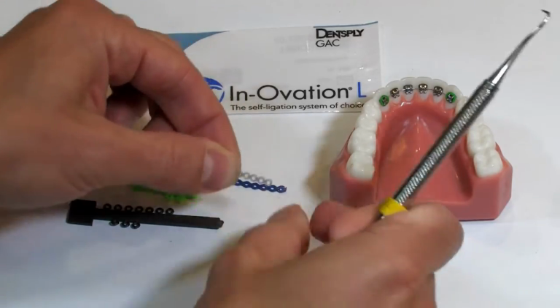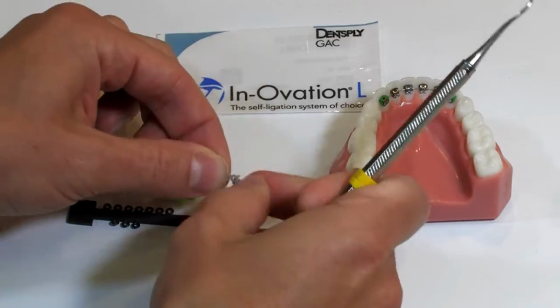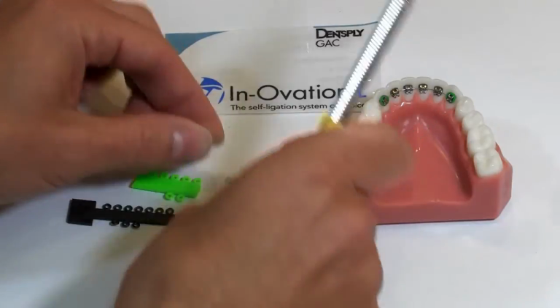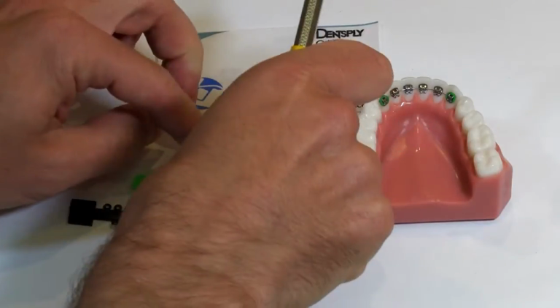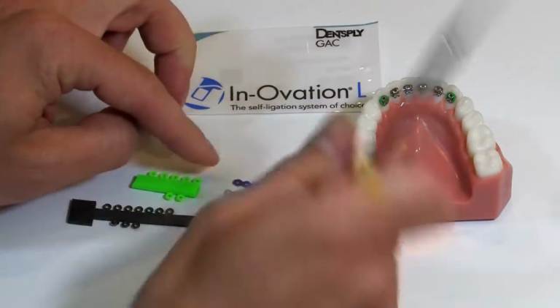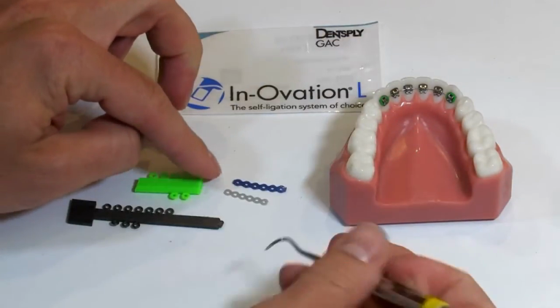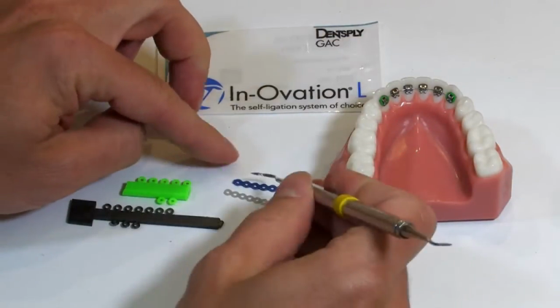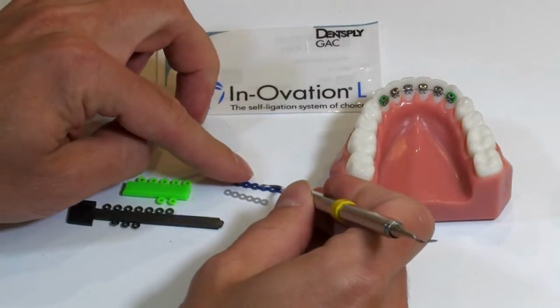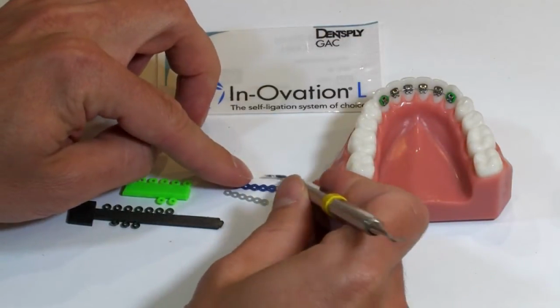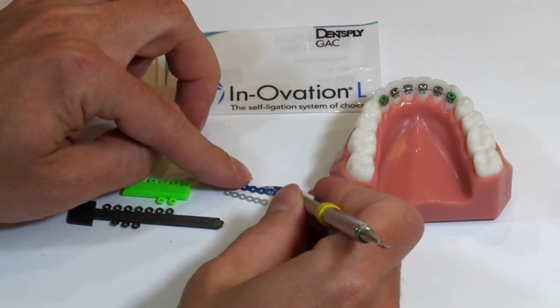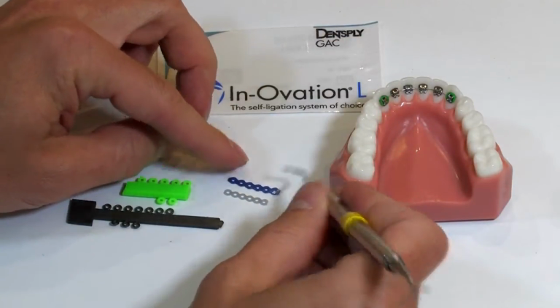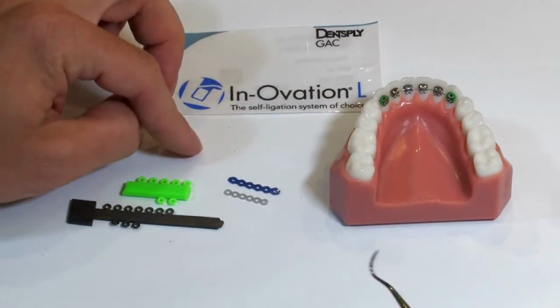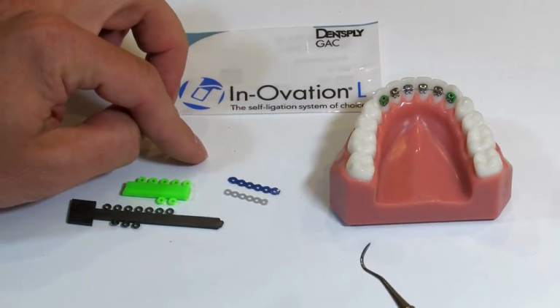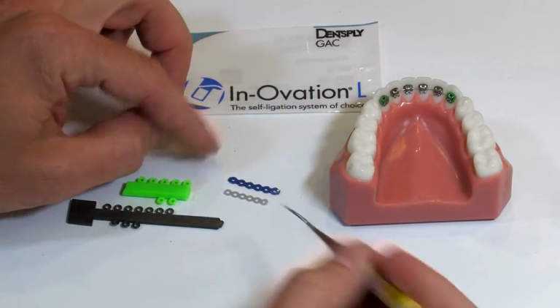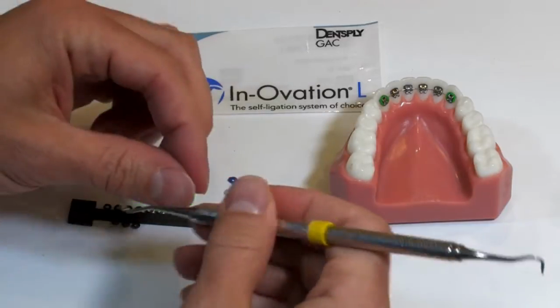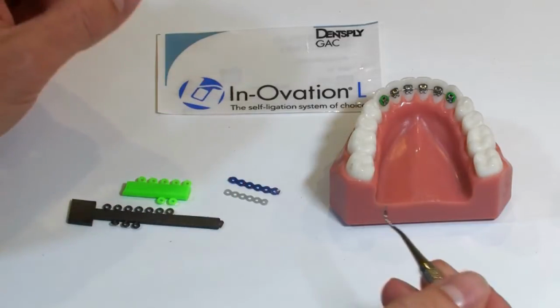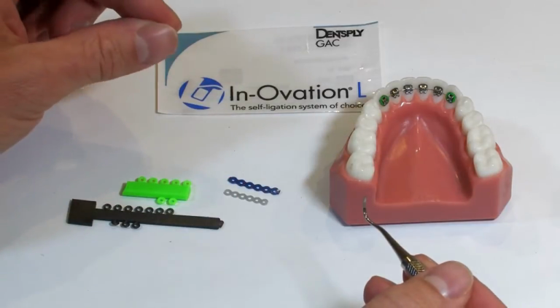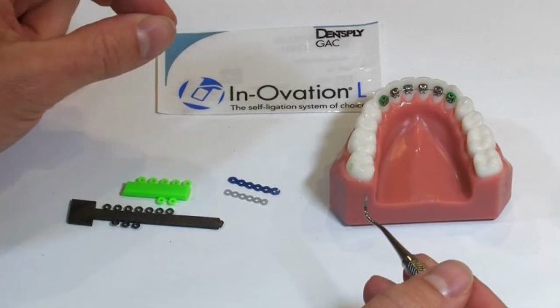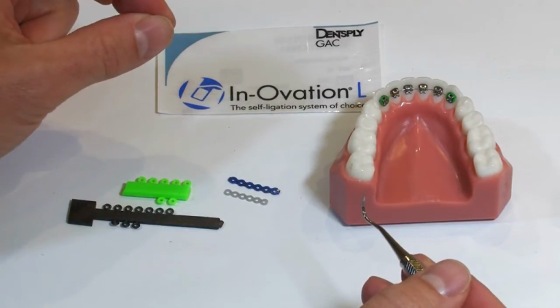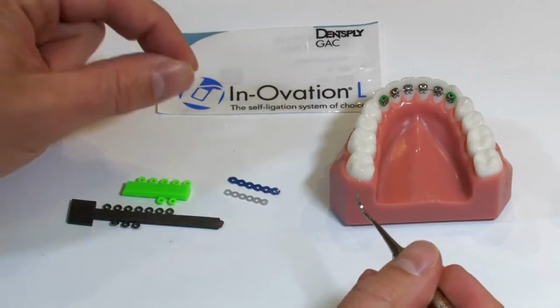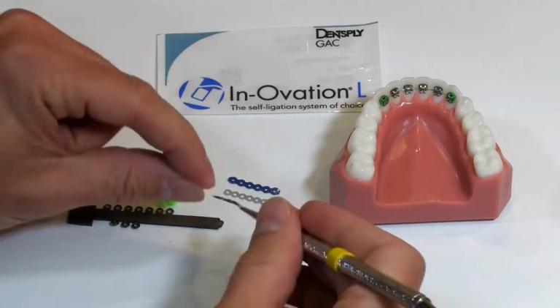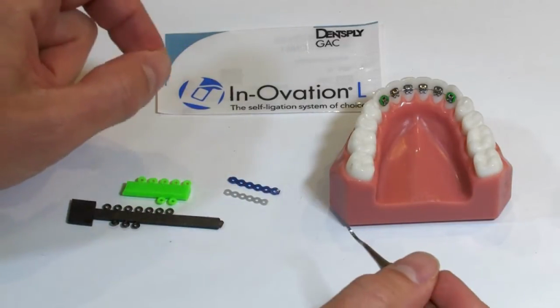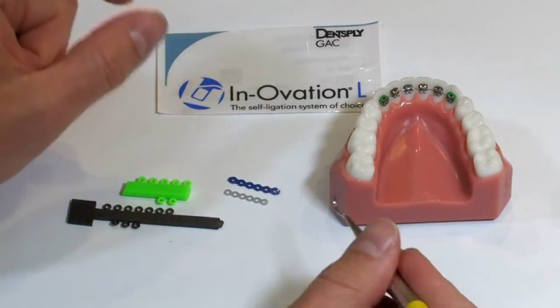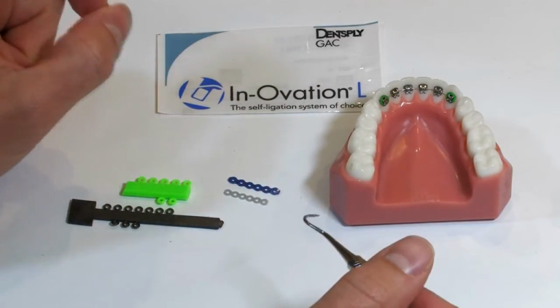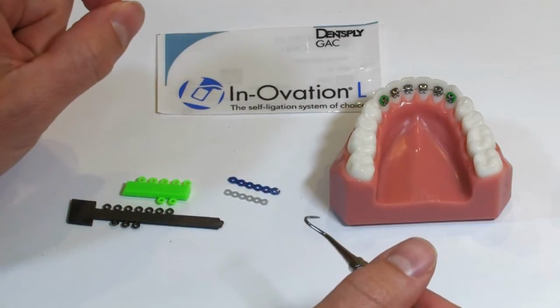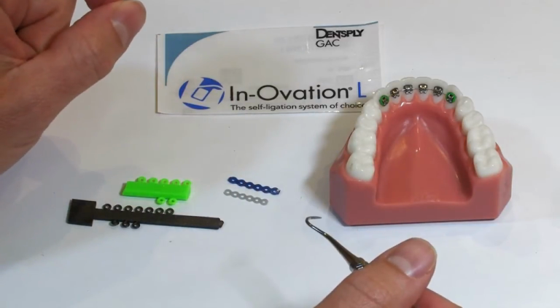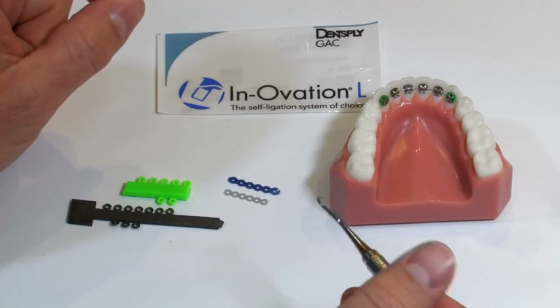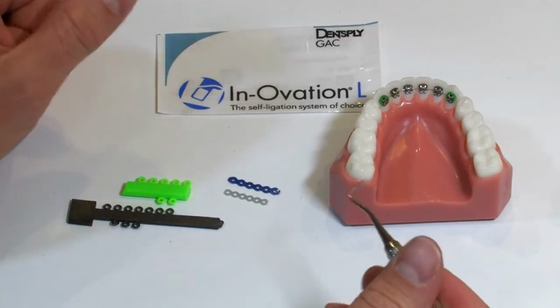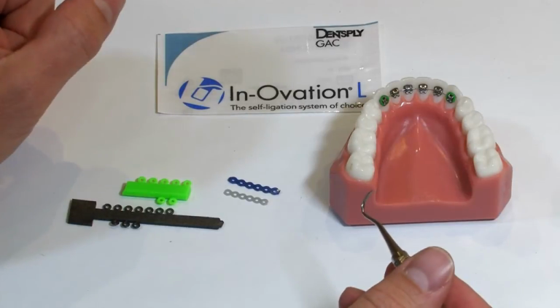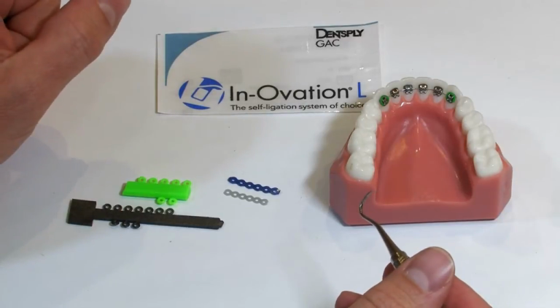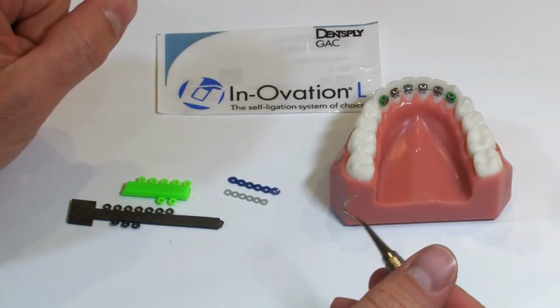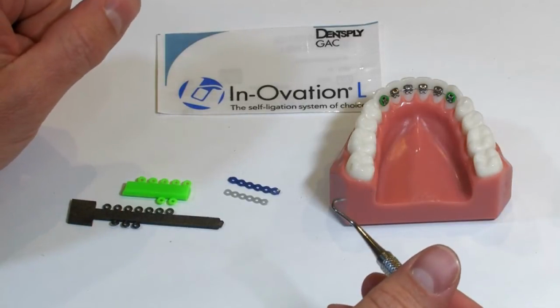You can see how much shorter, for six links, this power chain is than the top version, because the inner bracket distance is less on the lingual. So you need a tighter closed coil or closed power chain.